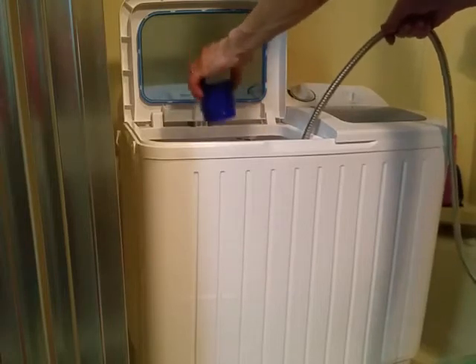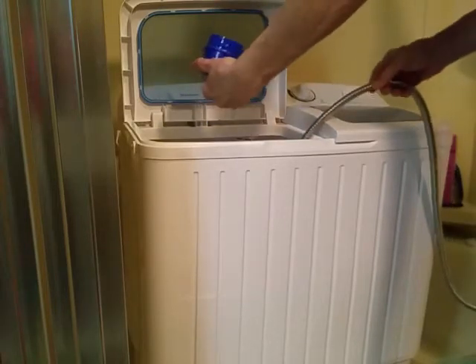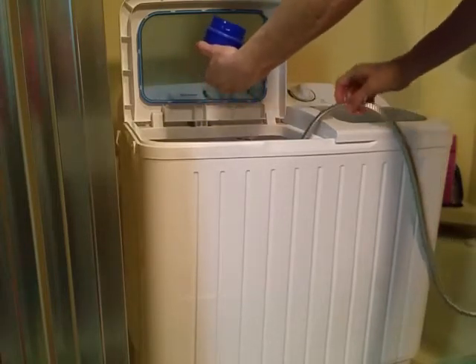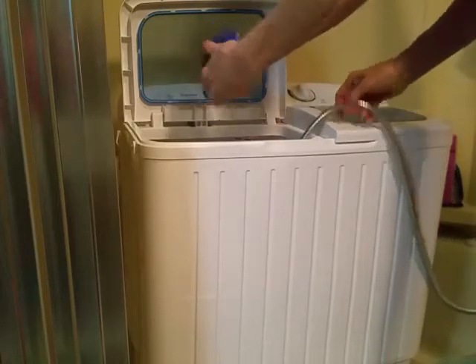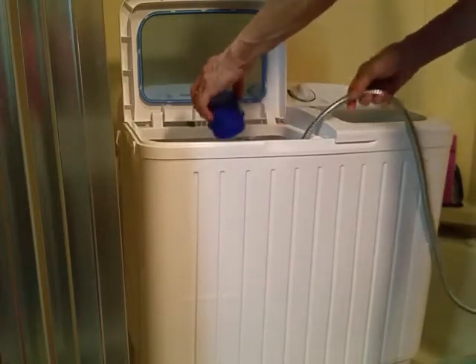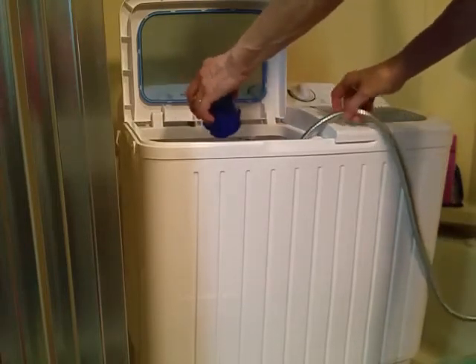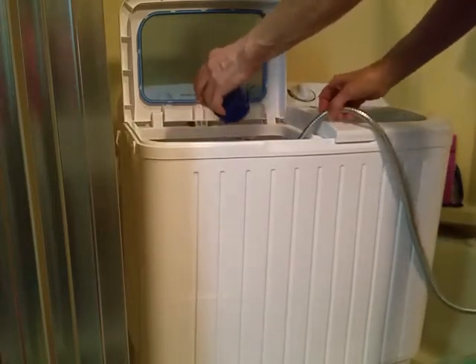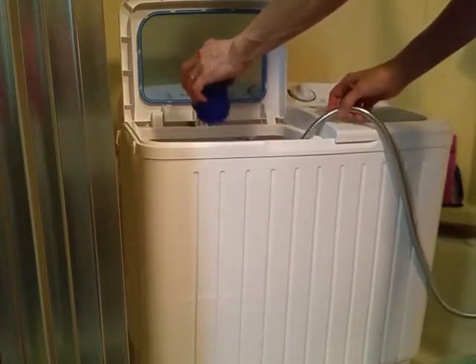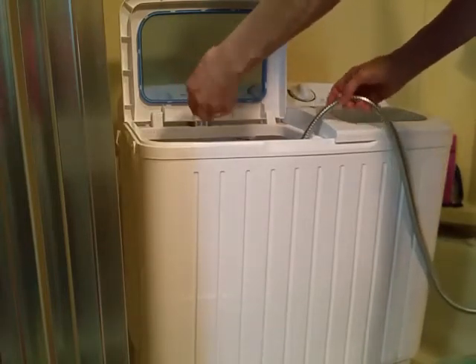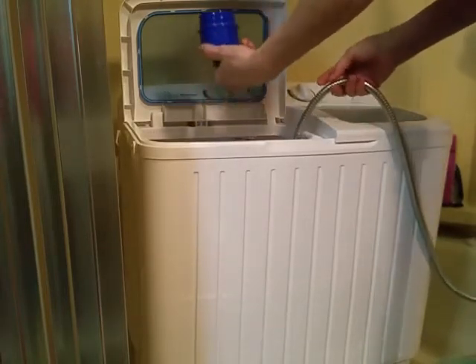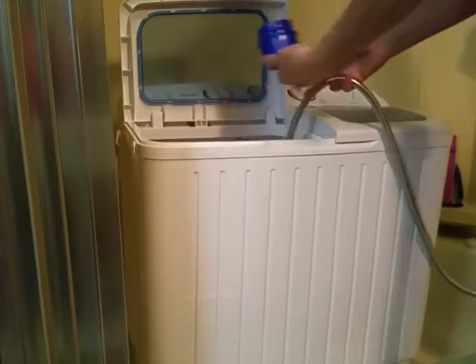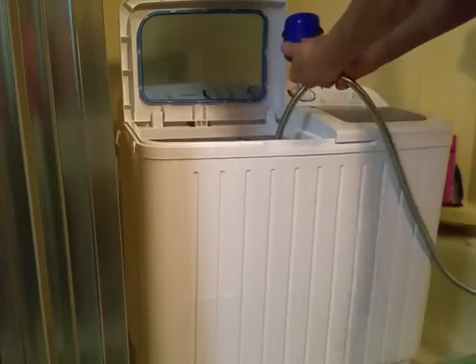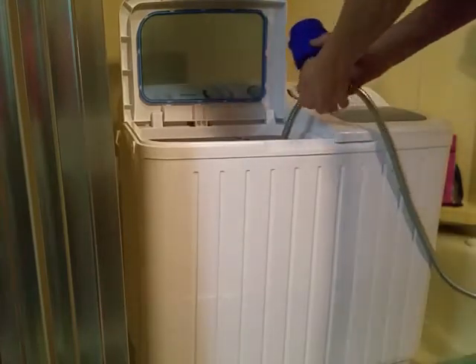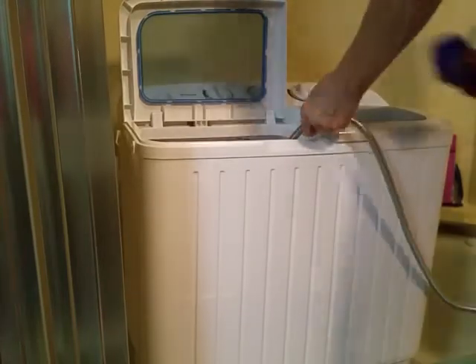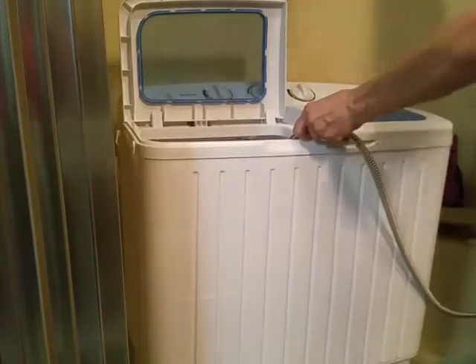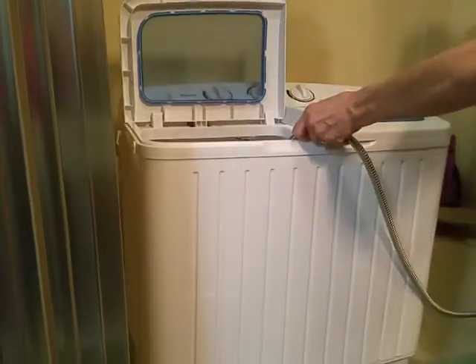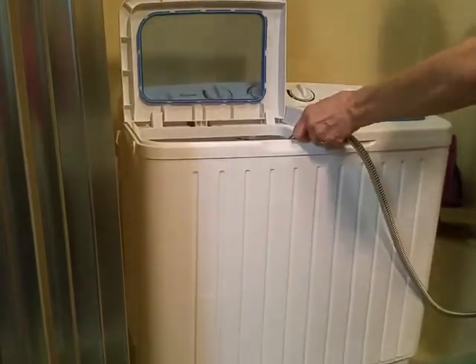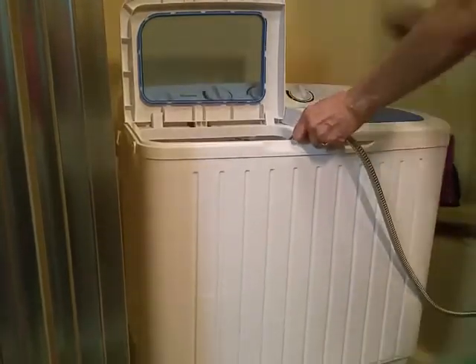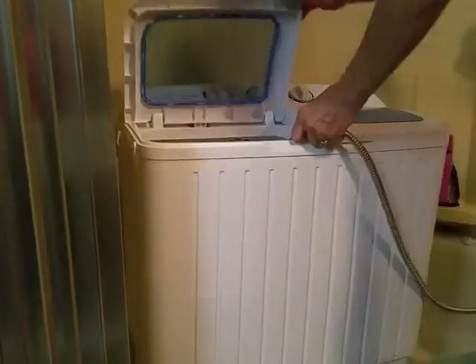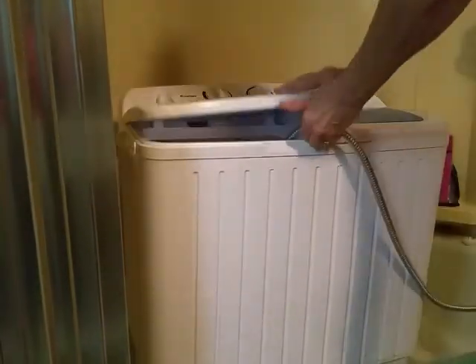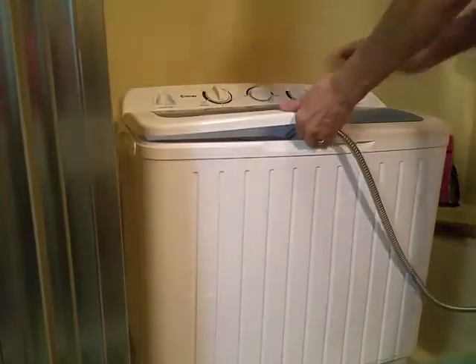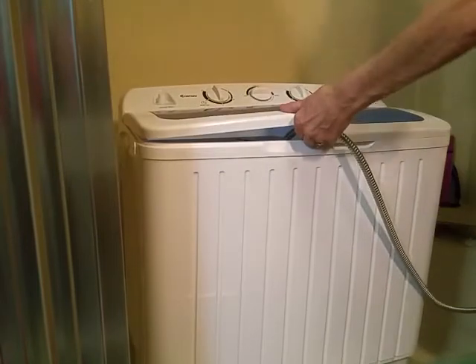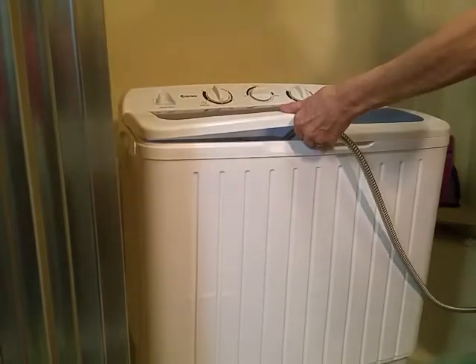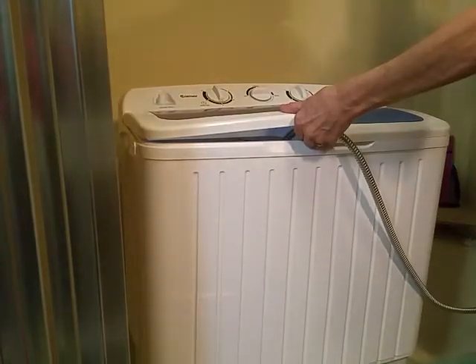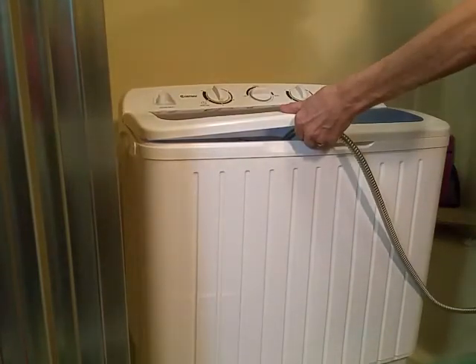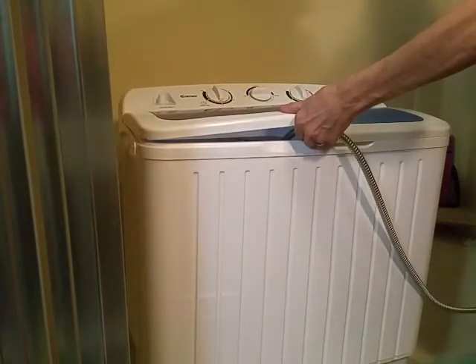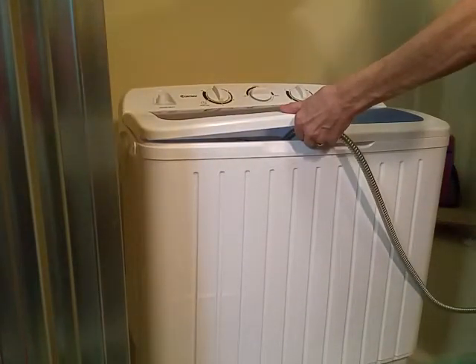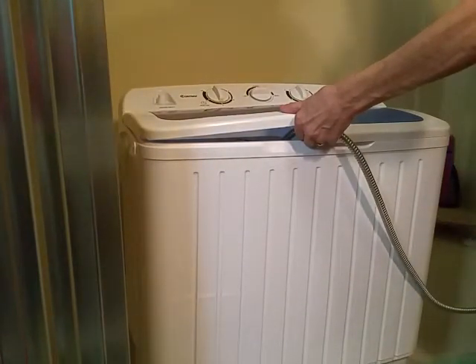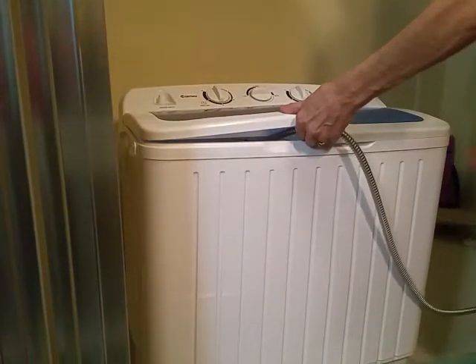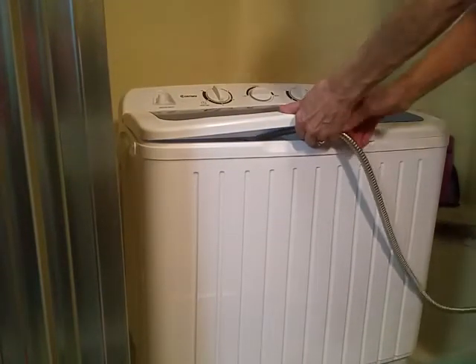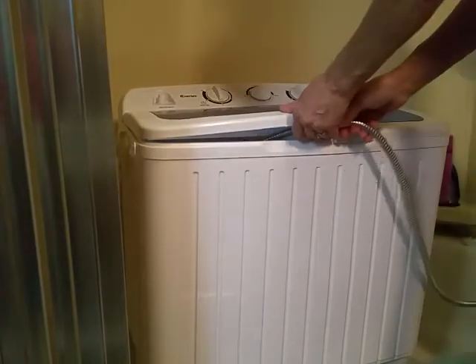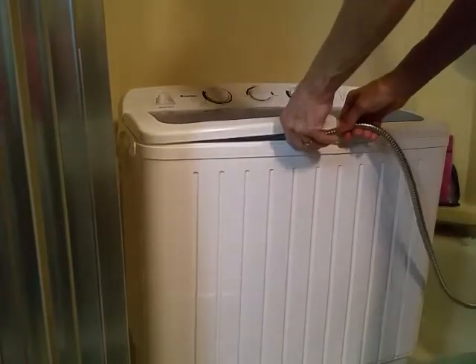I could probably use a little bit more but we're just going to go with that. I'm going to shut the lid, turn my water on, and fill it like that.